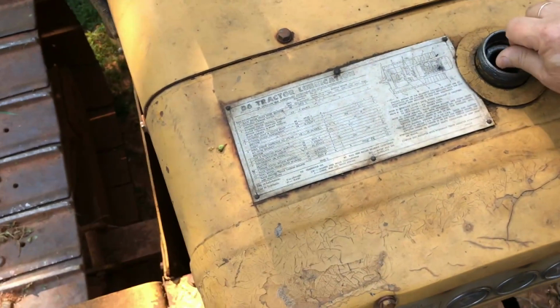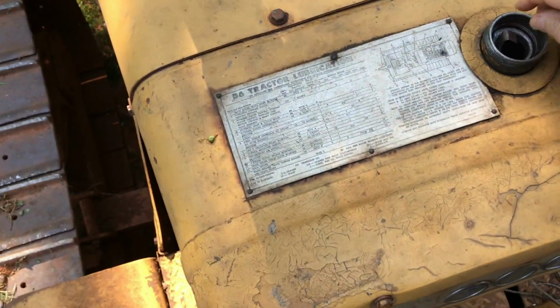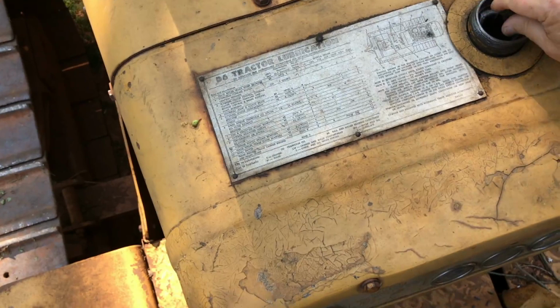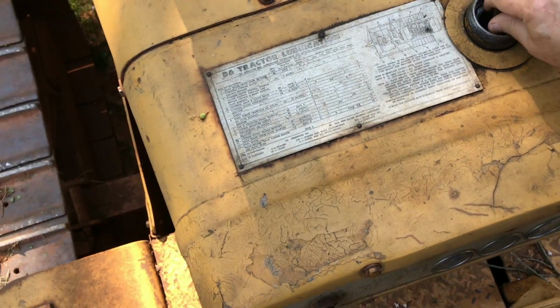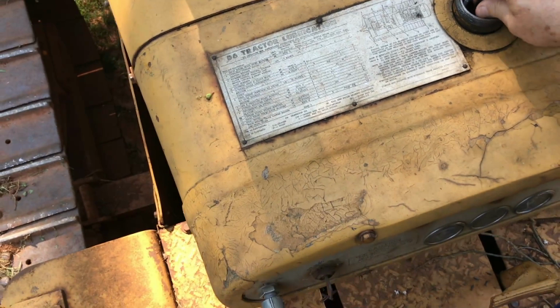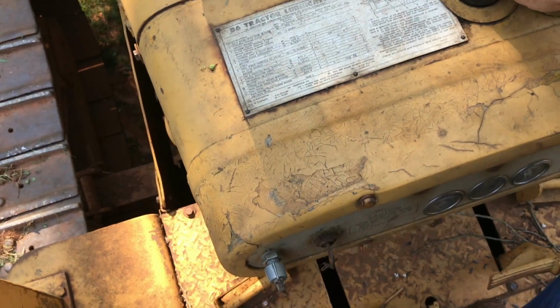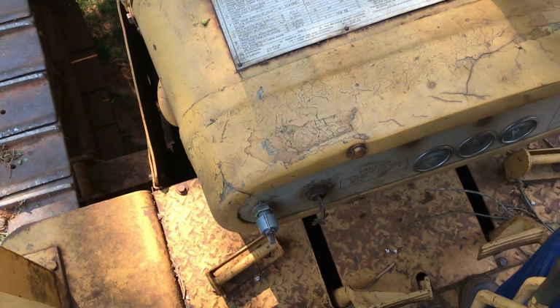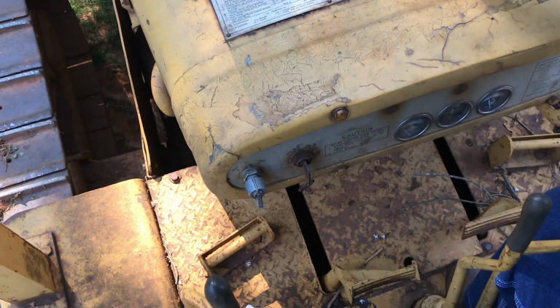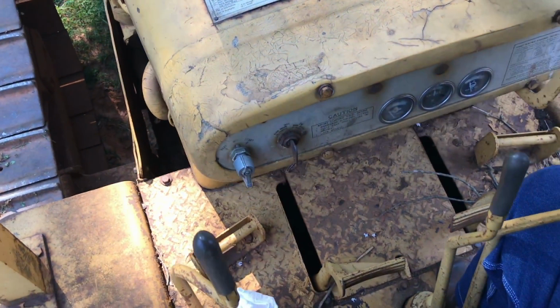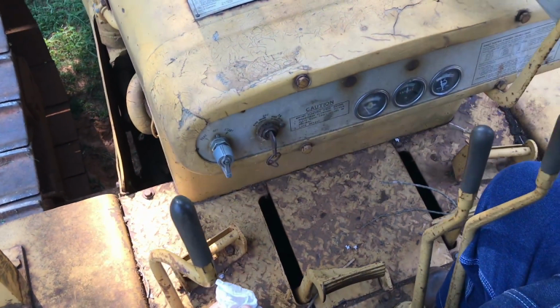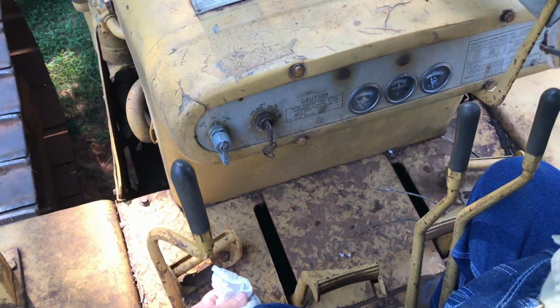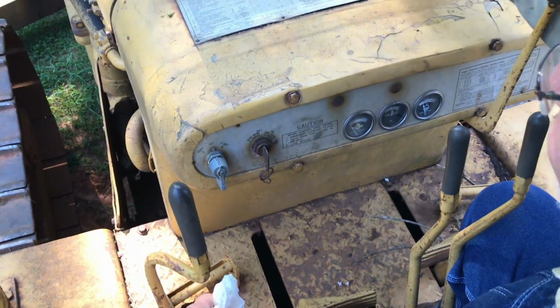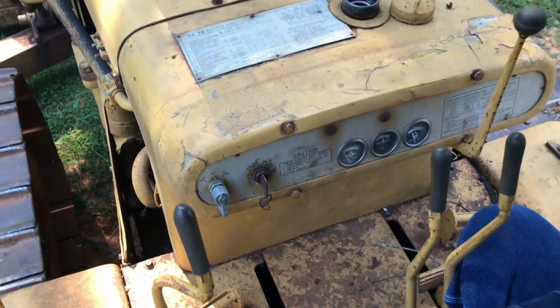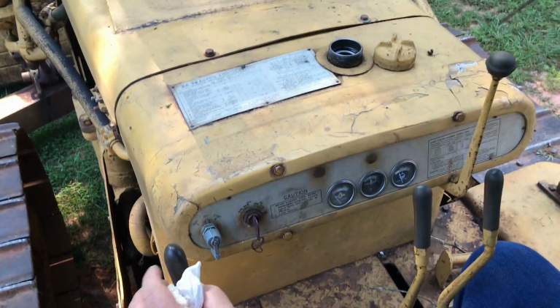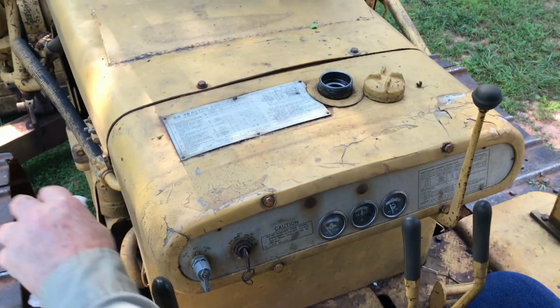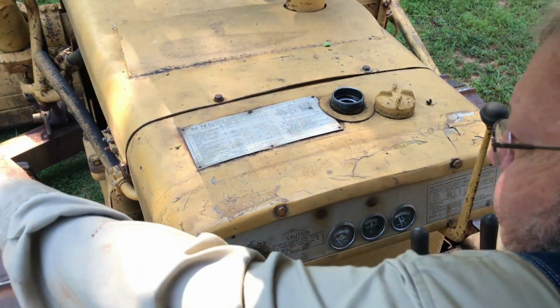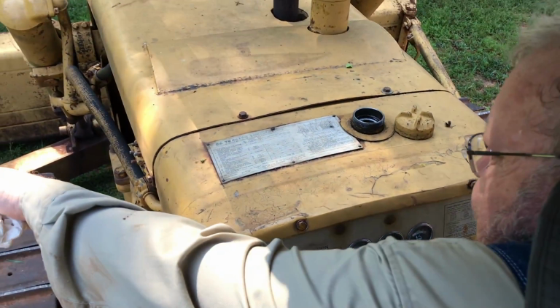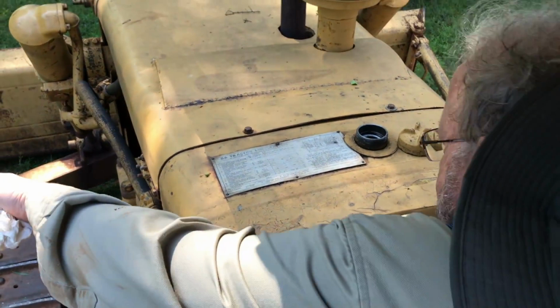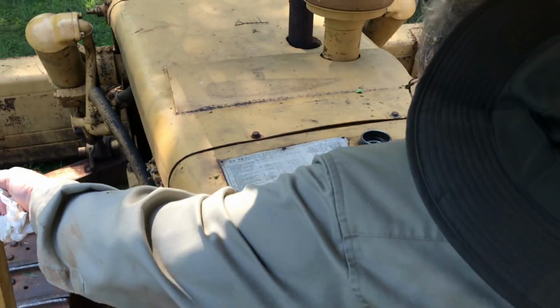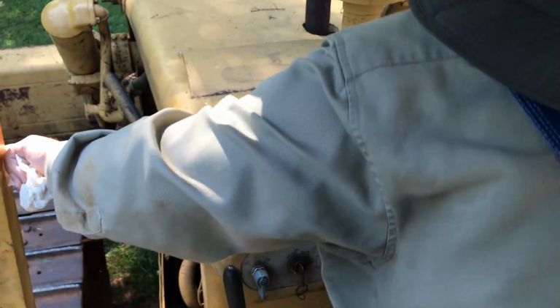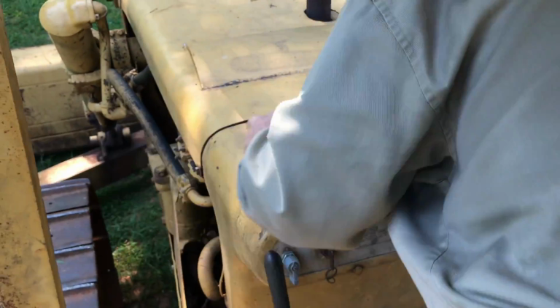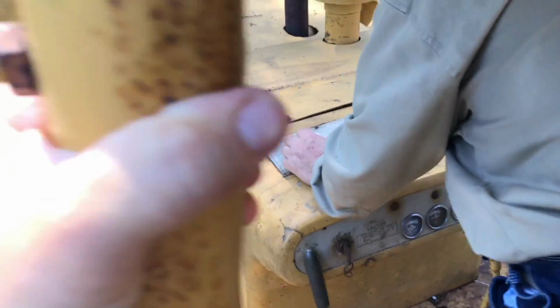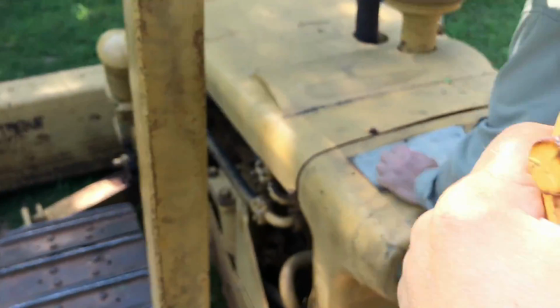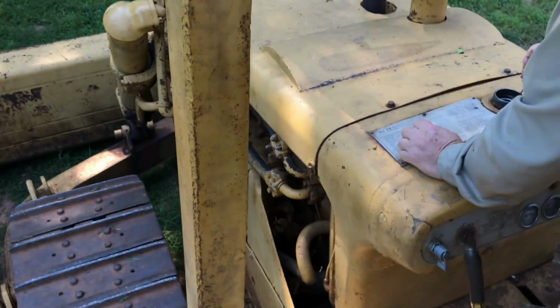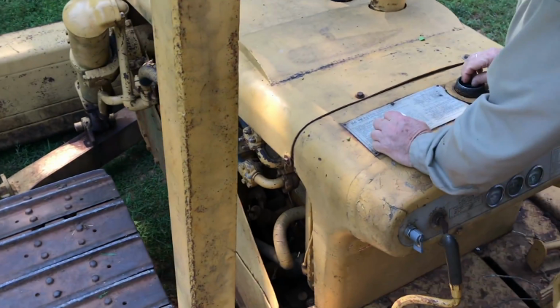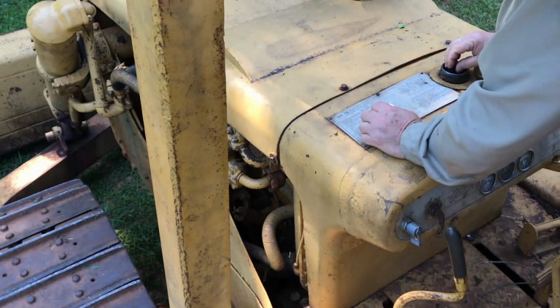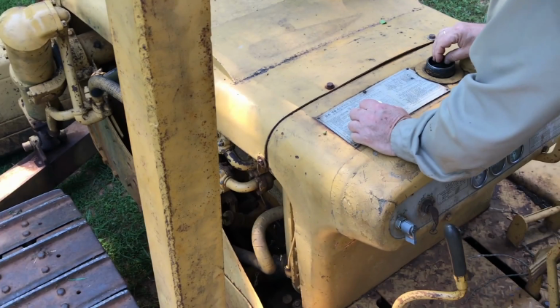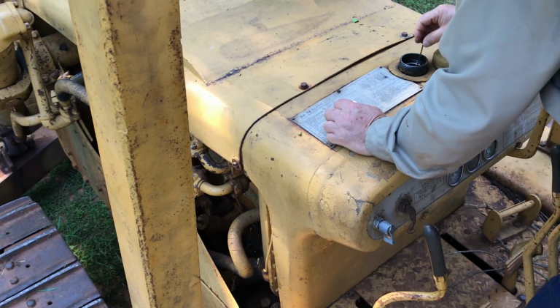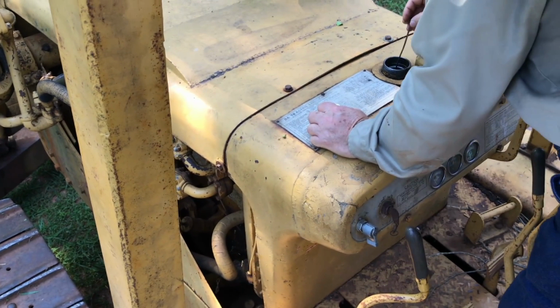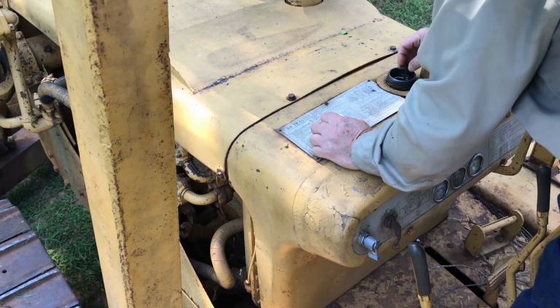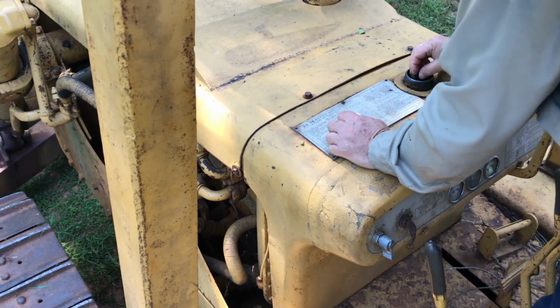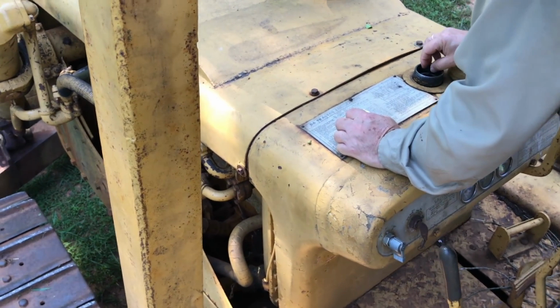That's a D6B — B as in boy, D6B. Is that a Cat engine? Yep, 3304 Cat.